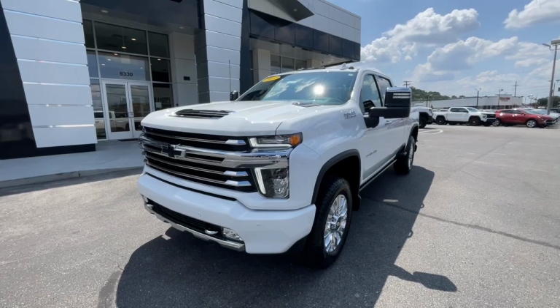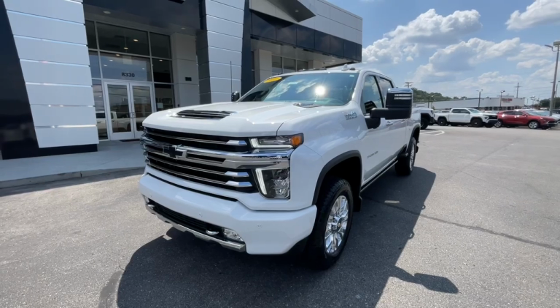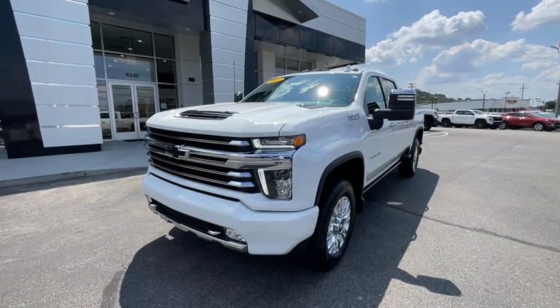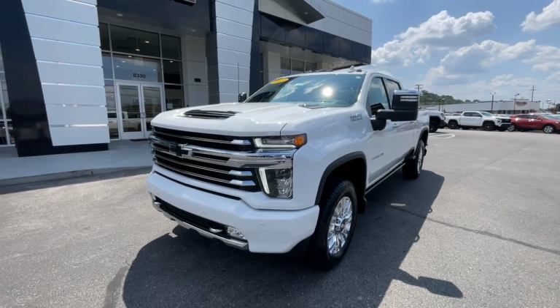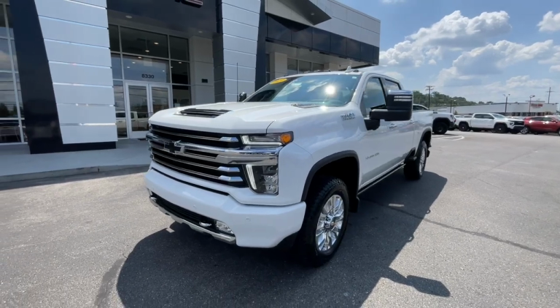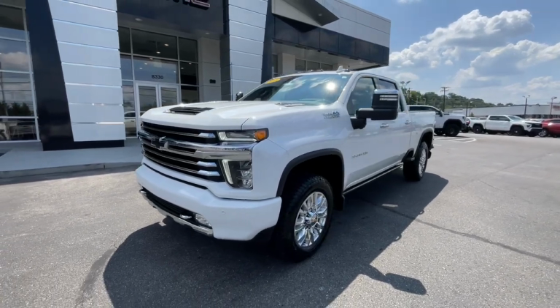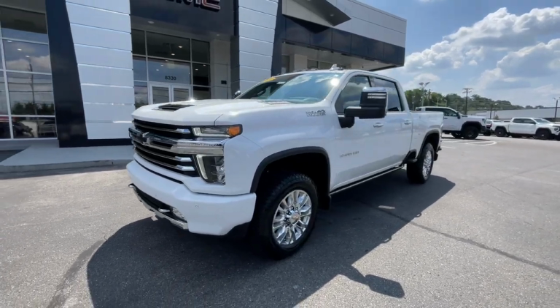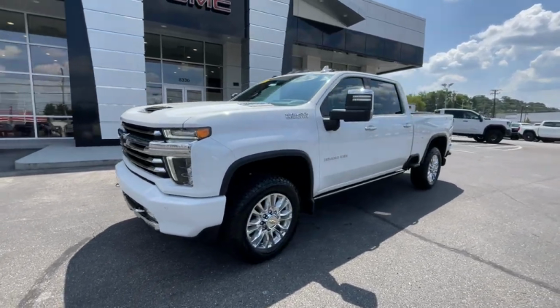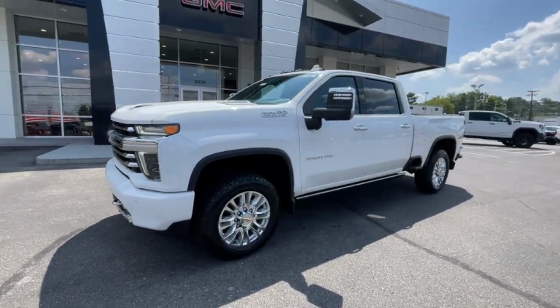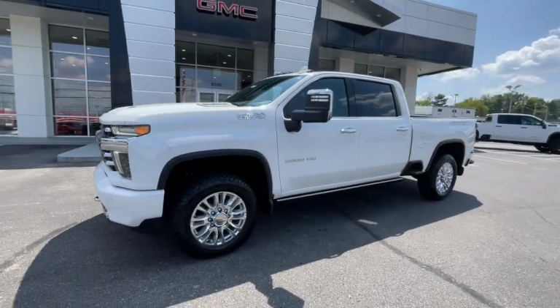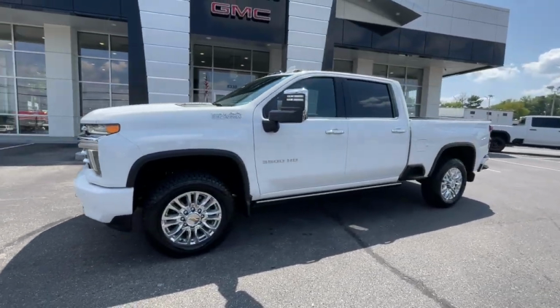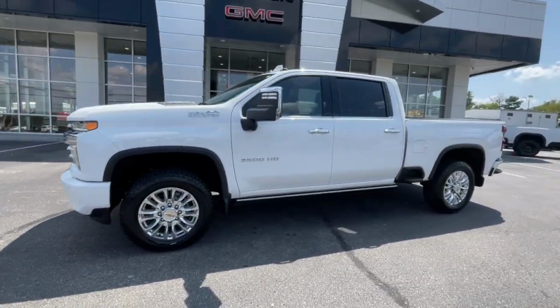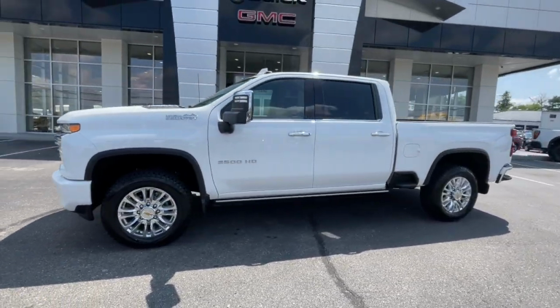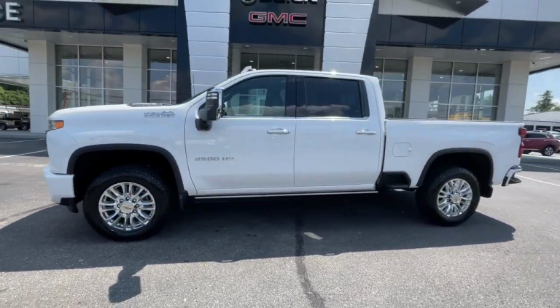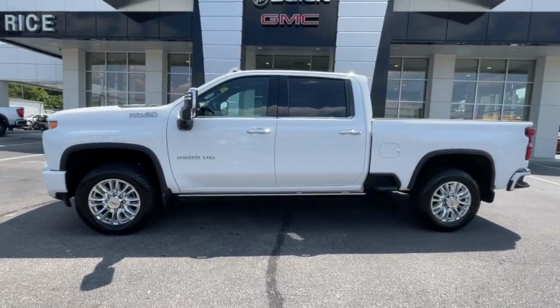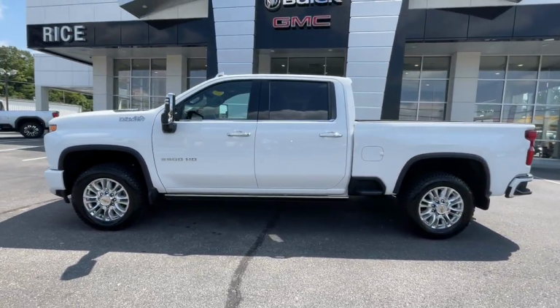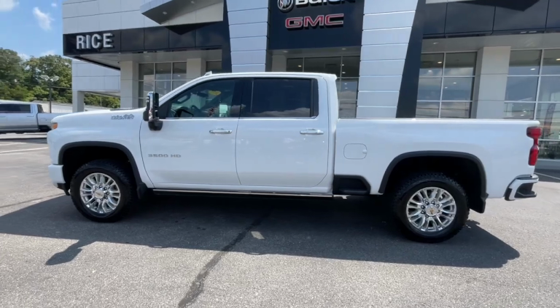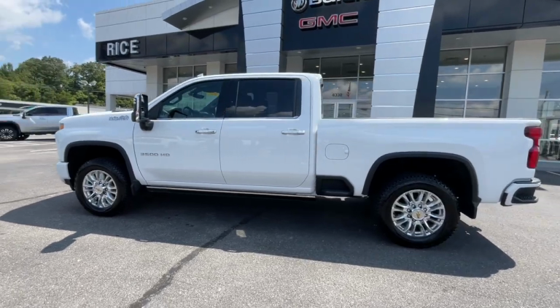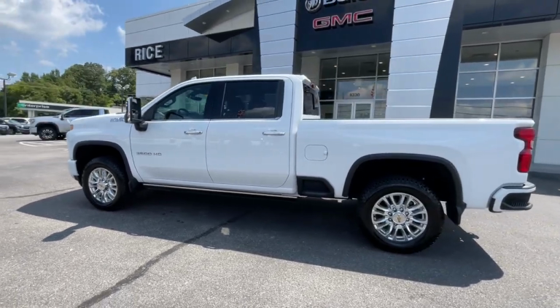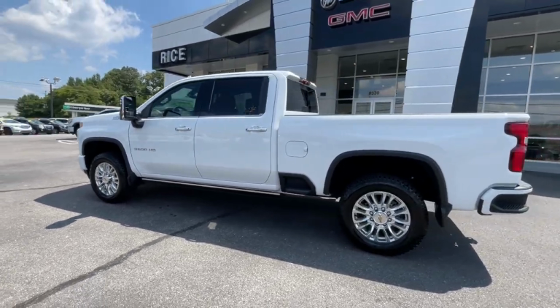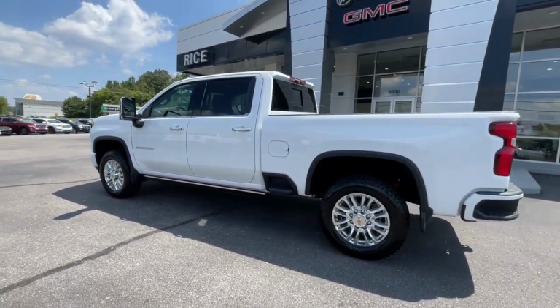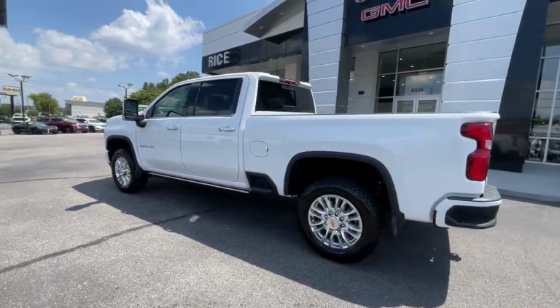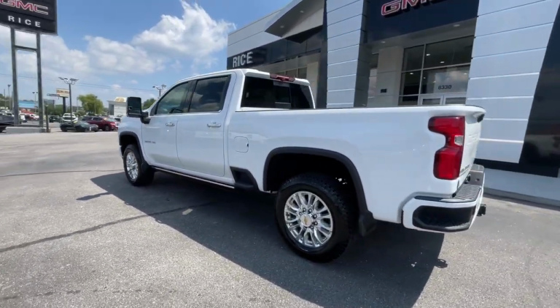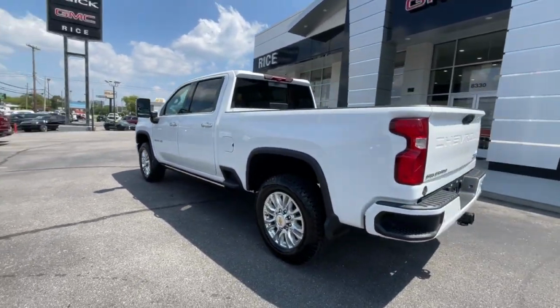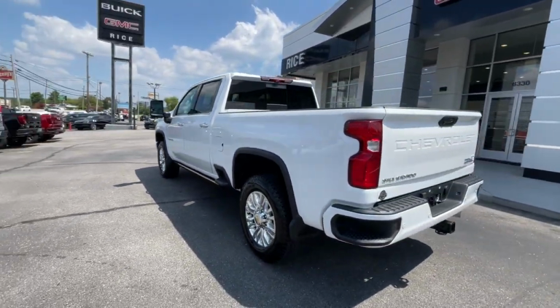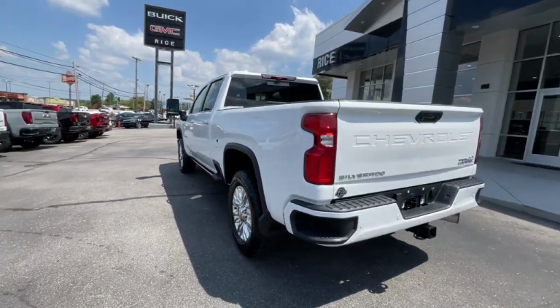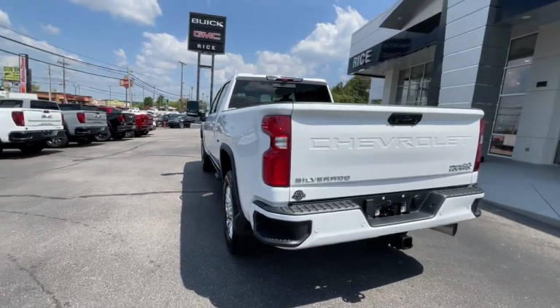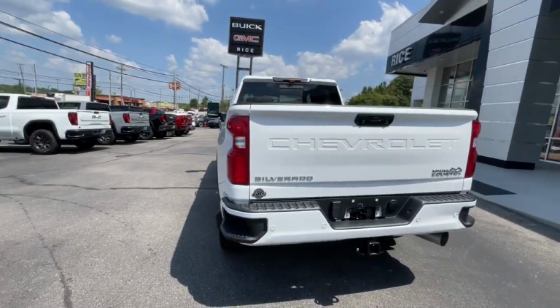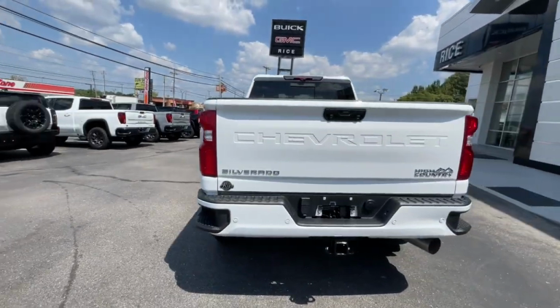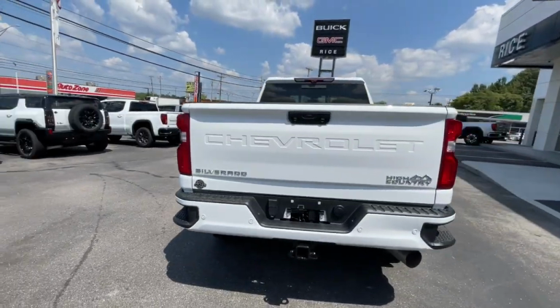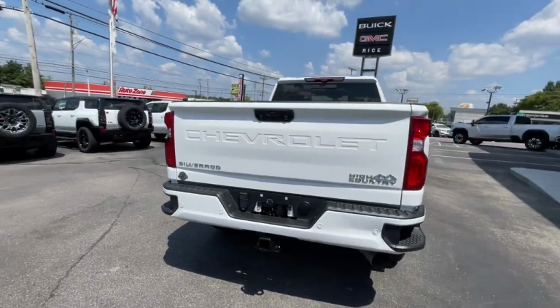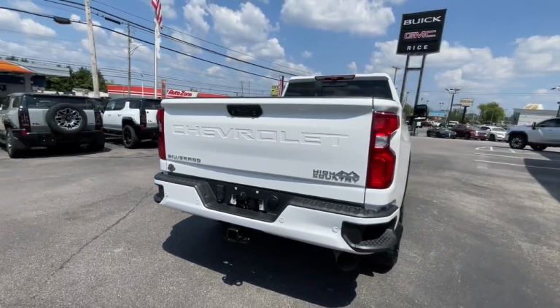Get into a car with value. 2023 Chevrolet Silverado HD. With less than 20,000 miles on the odometer, this vehicle stands out from the rest.